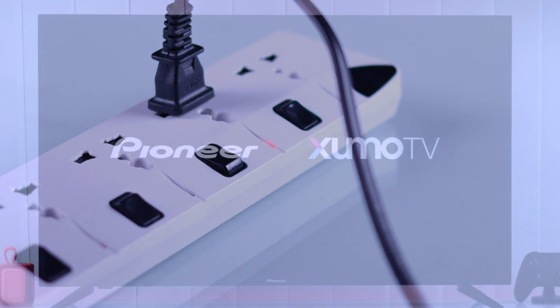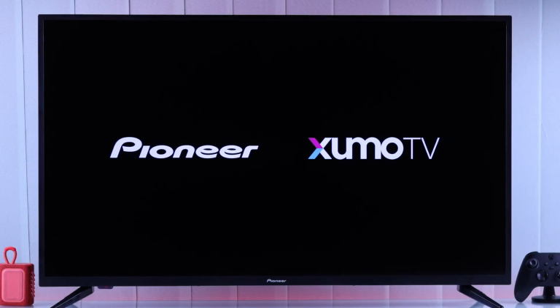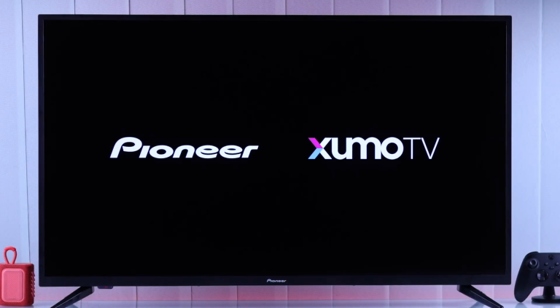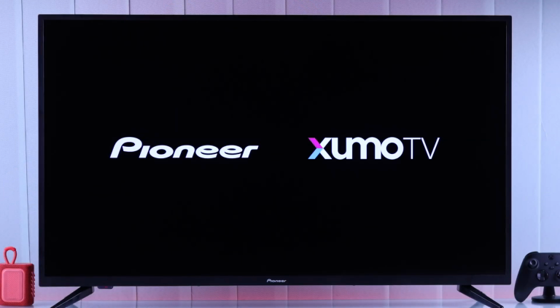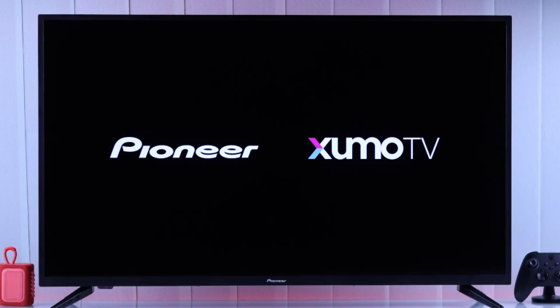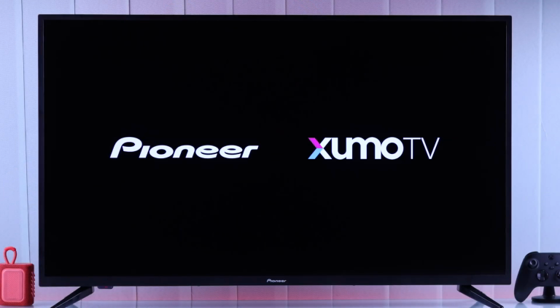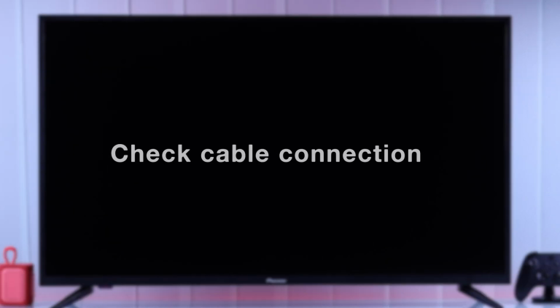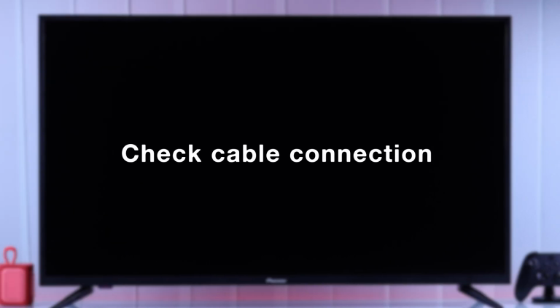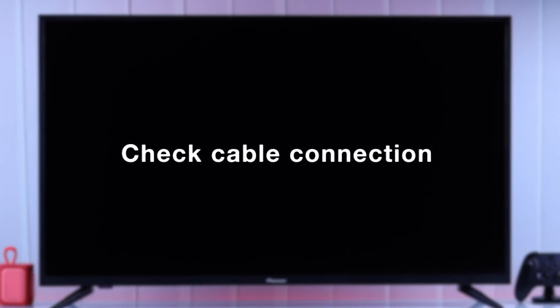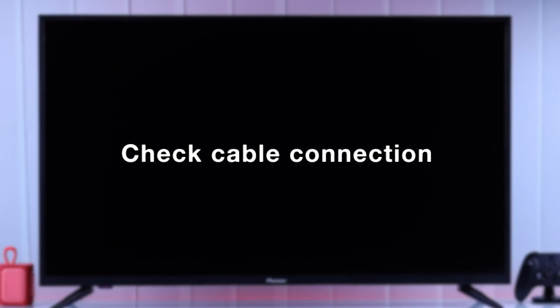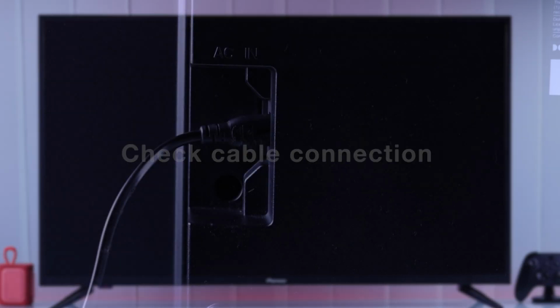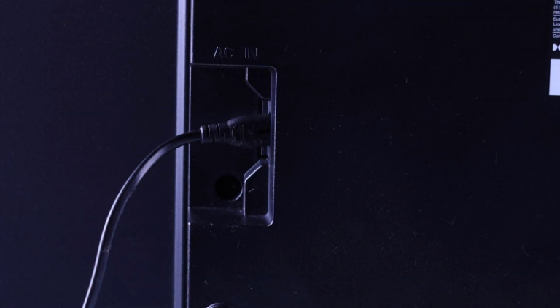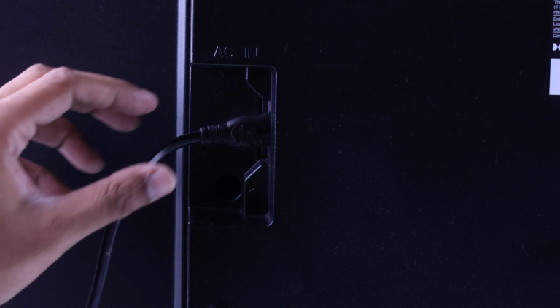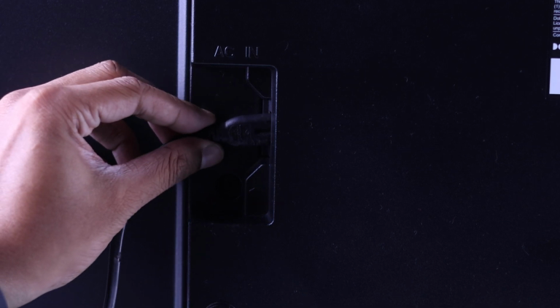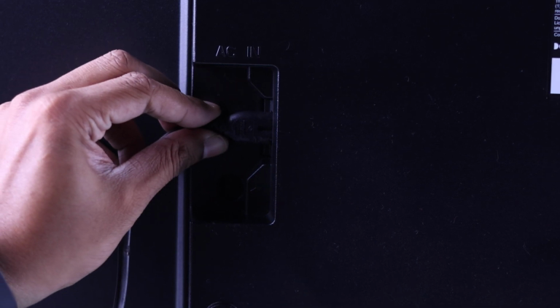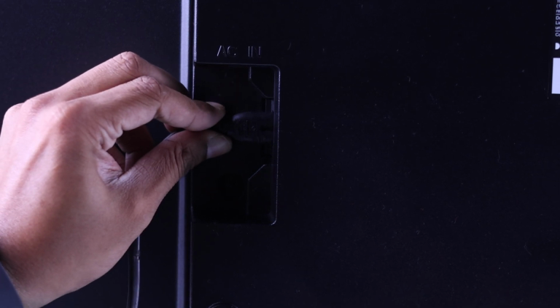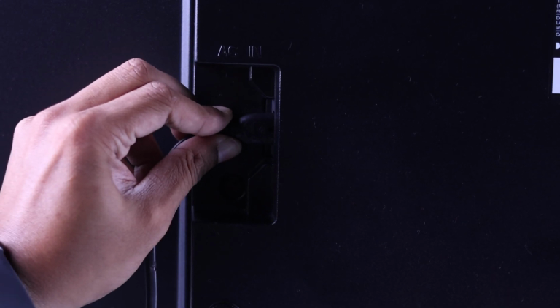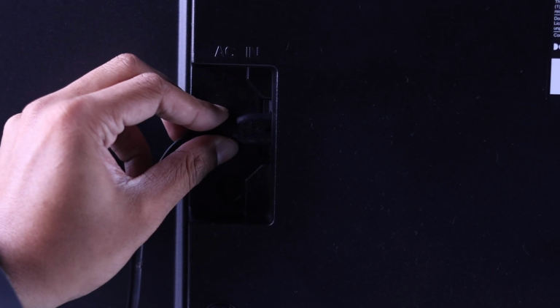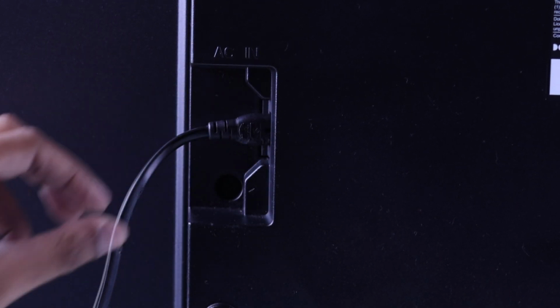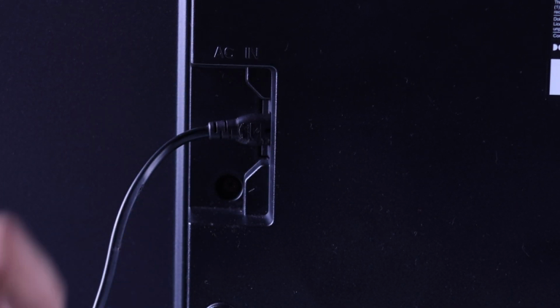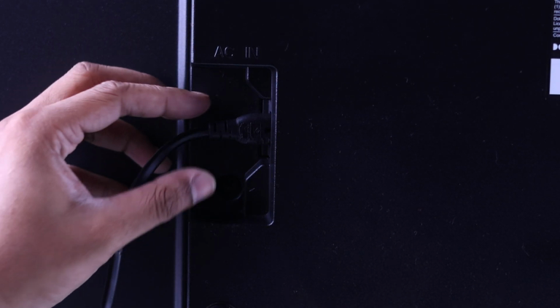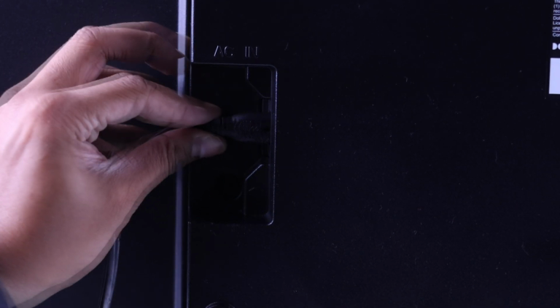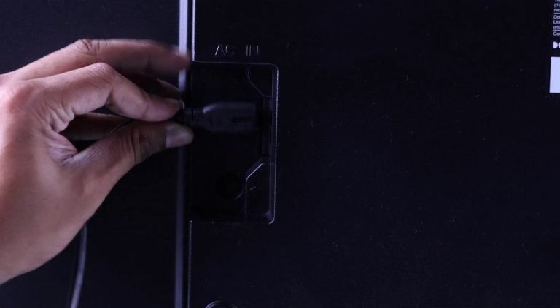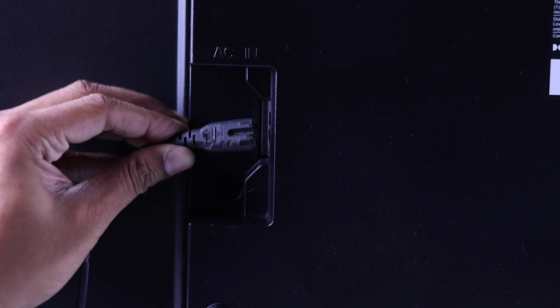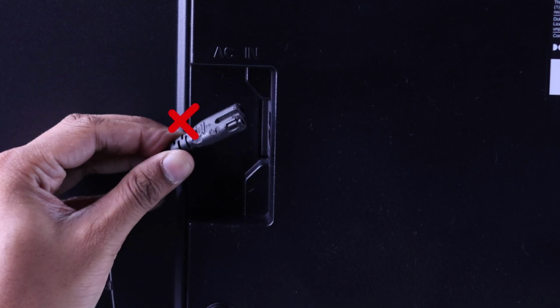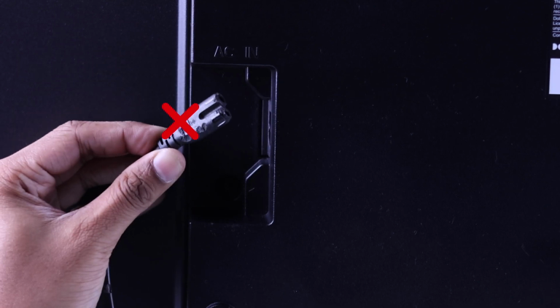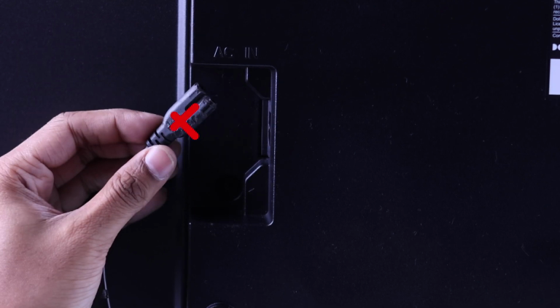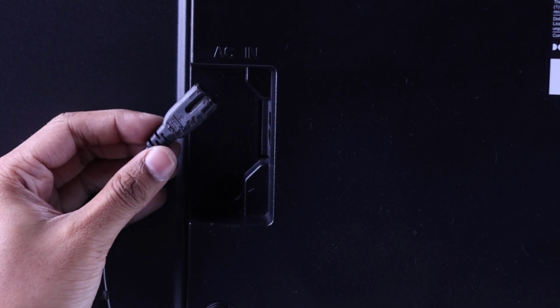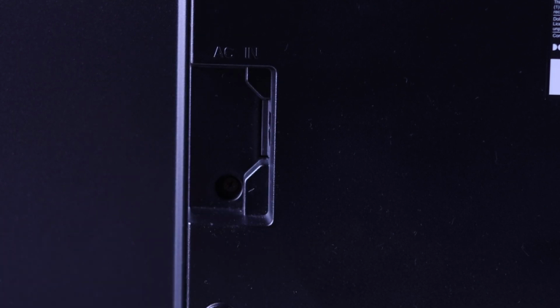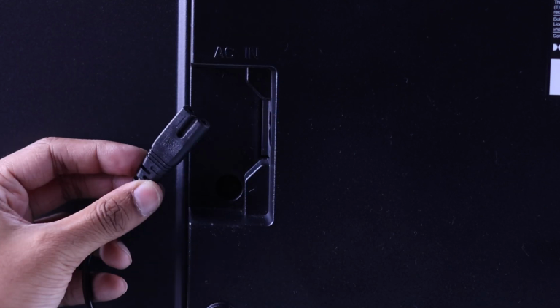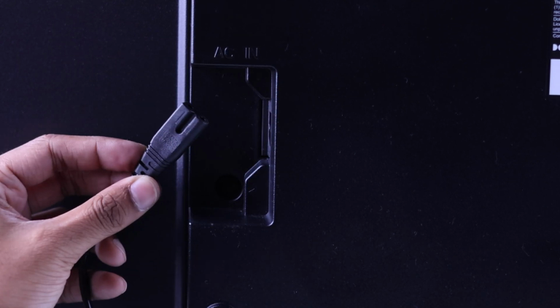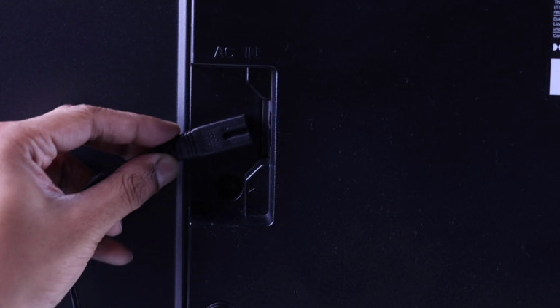If it still keeps restarting and doesn't turn on, then the next thing you should check is the power cable. Make sure that it's connected properly and the cable isn't damaged. Also, if you have a spare power cord, try changing the cable.